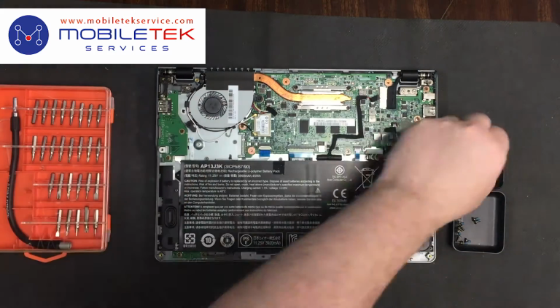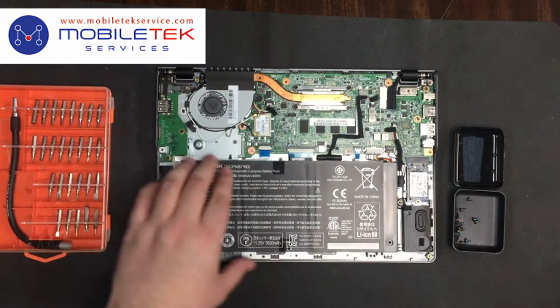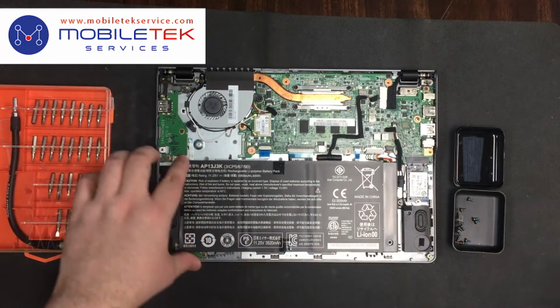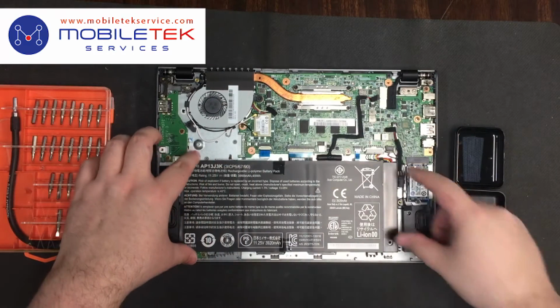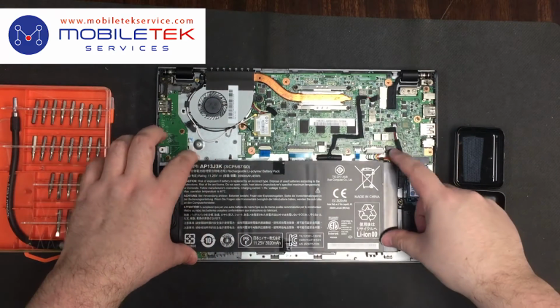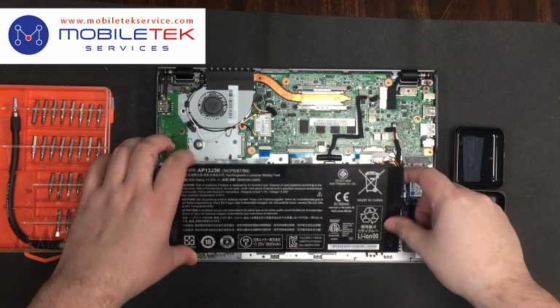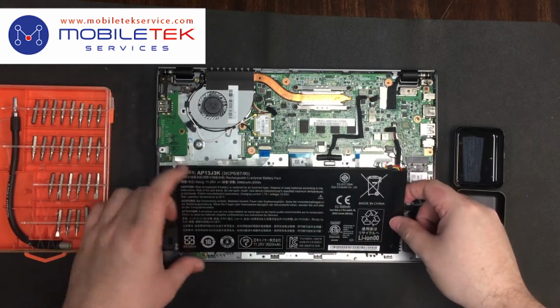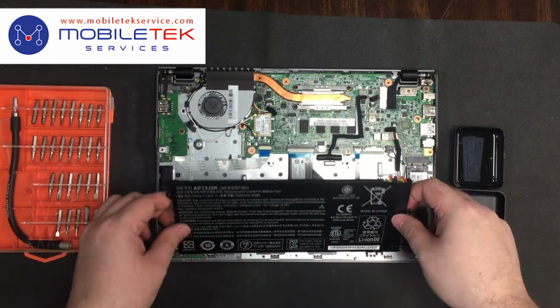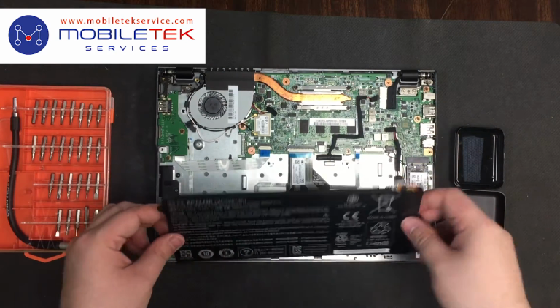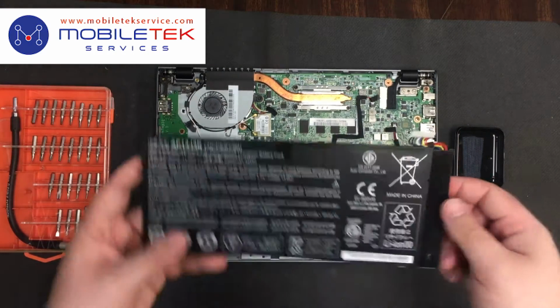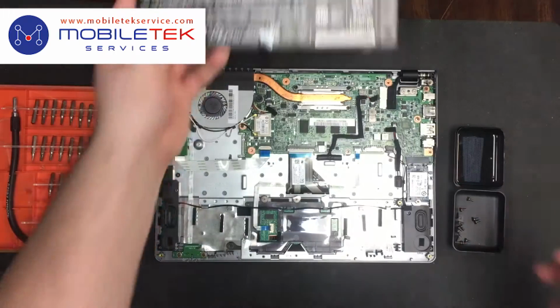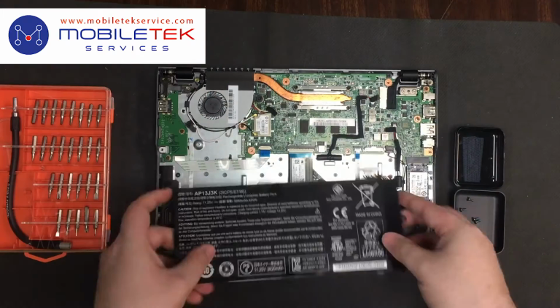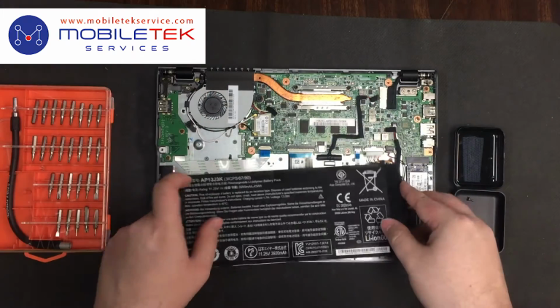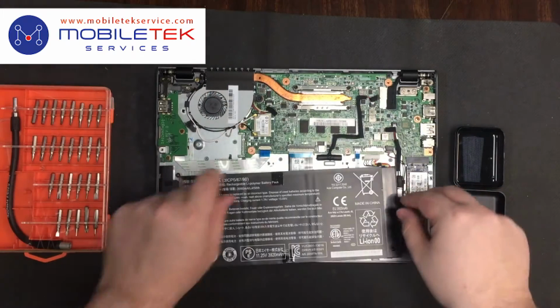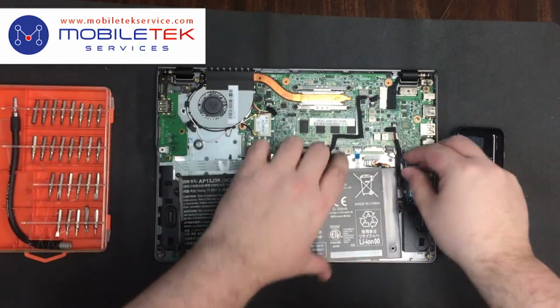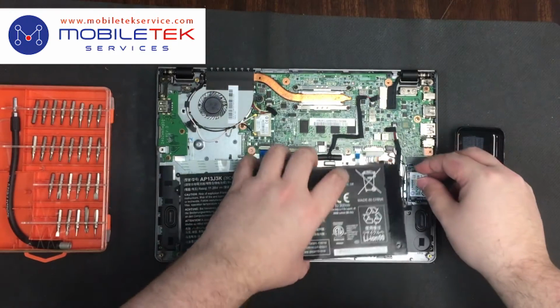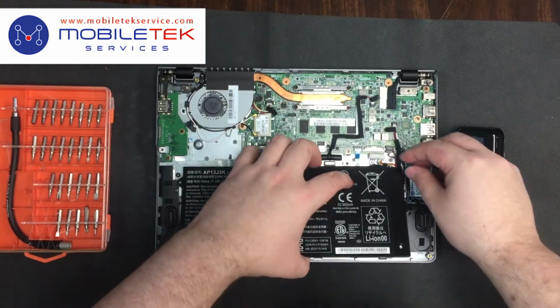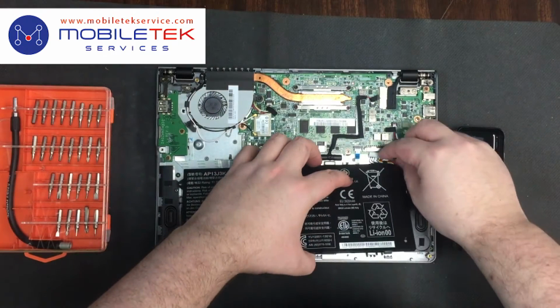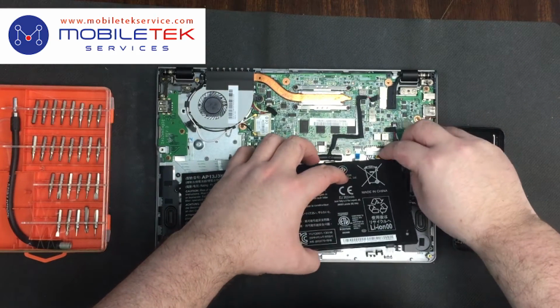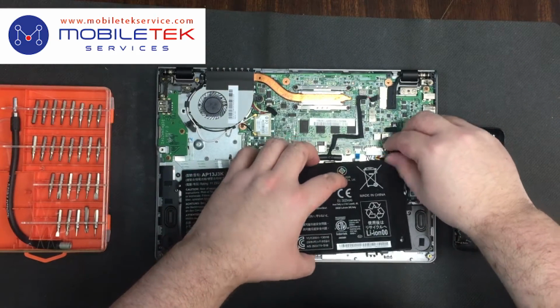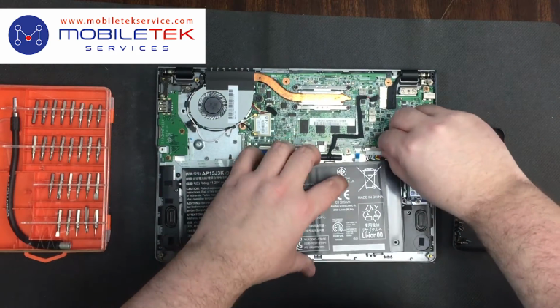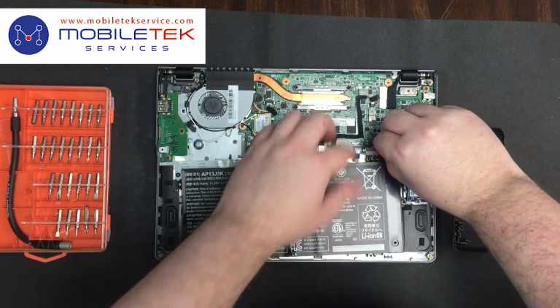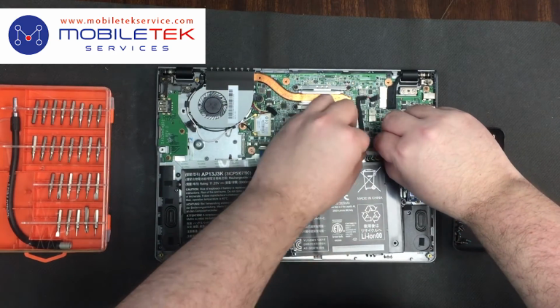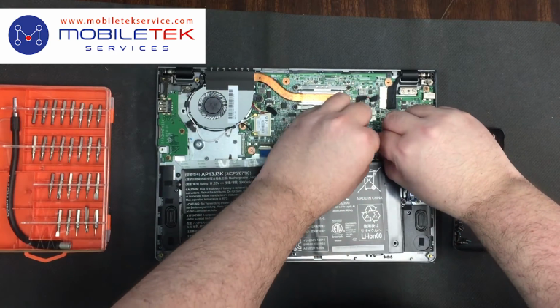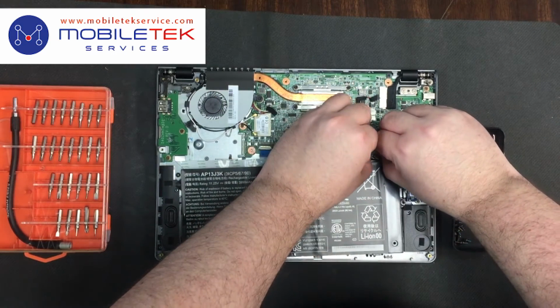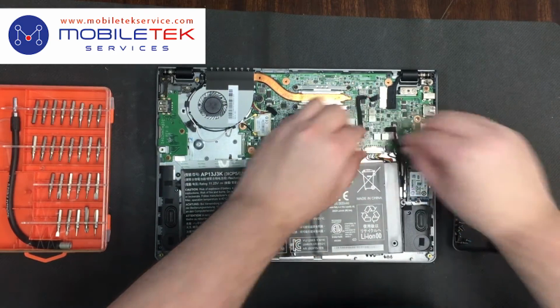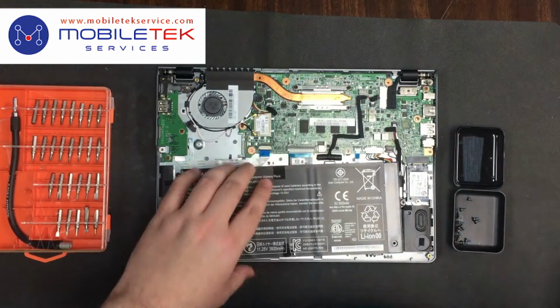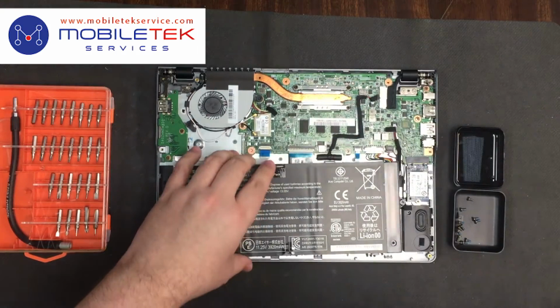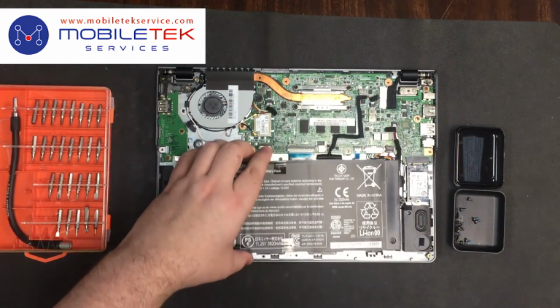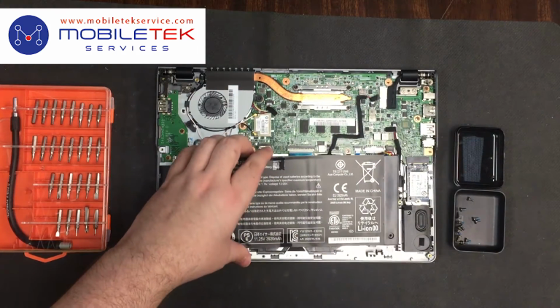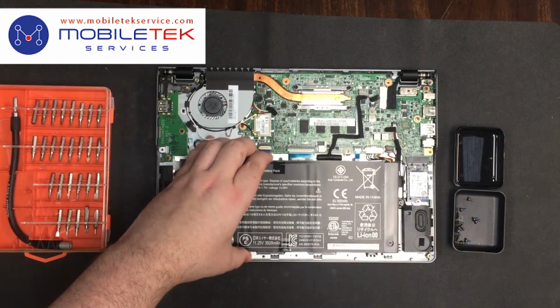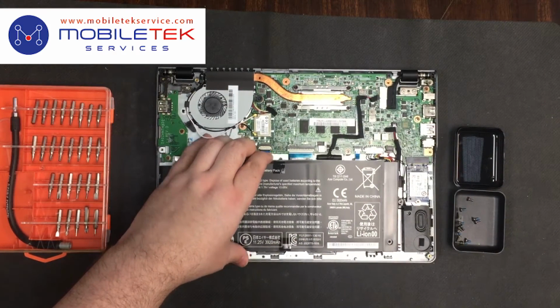Now simply remove the old battery and replace it with the new one. Reconnect it to the motherboard and replace the screws that we took out earlier.